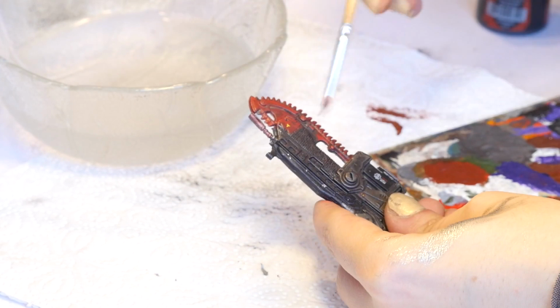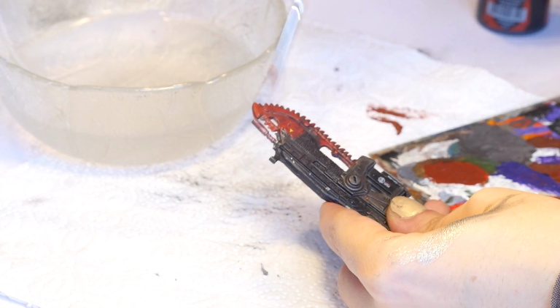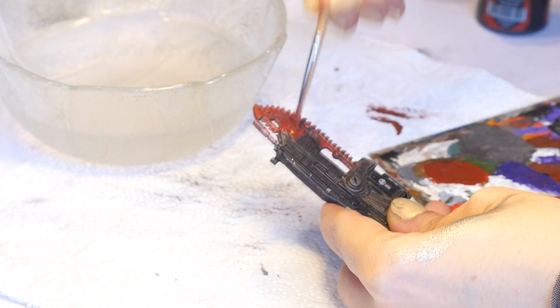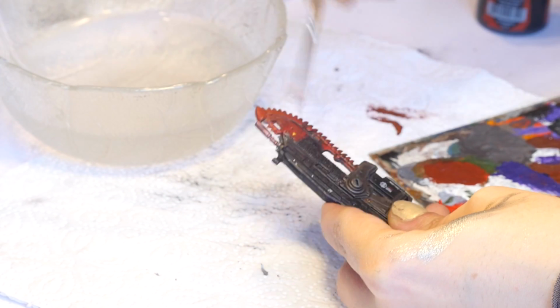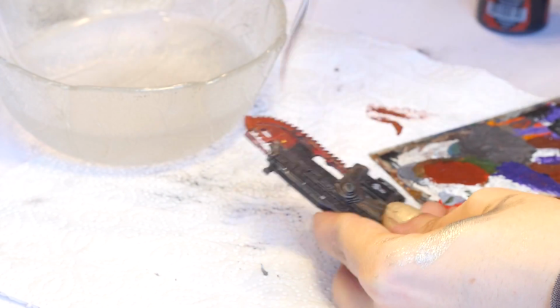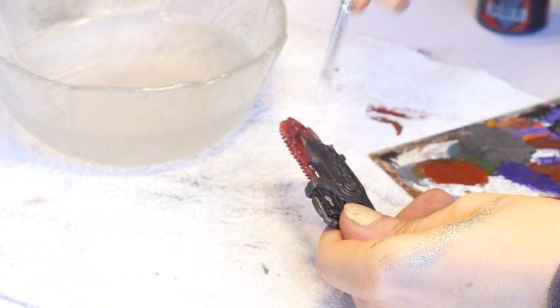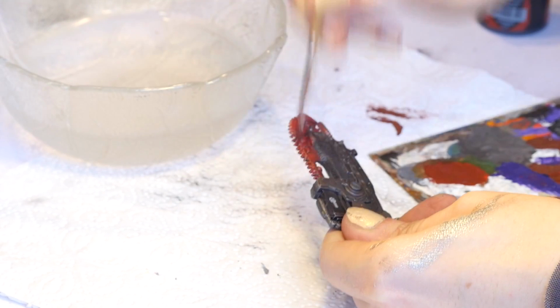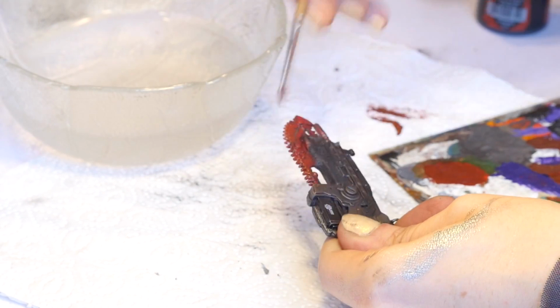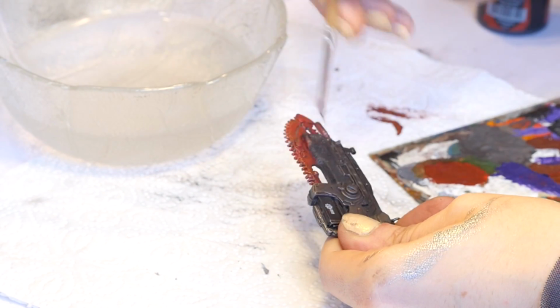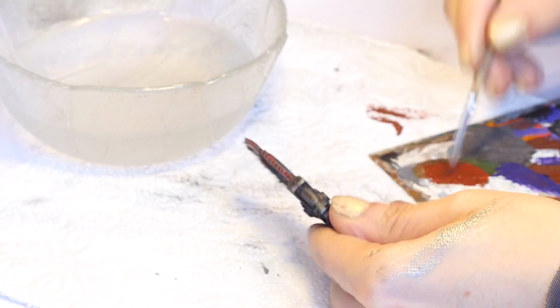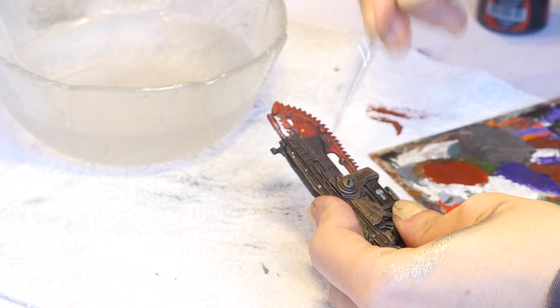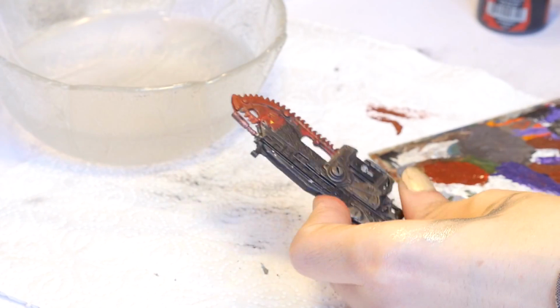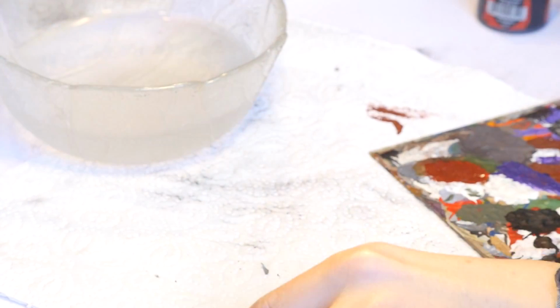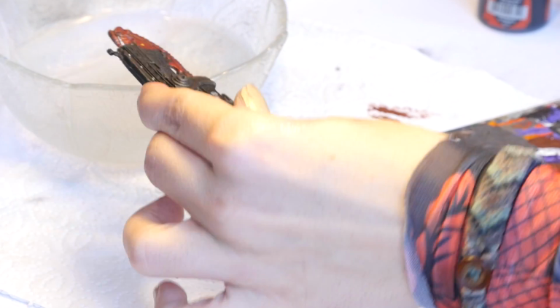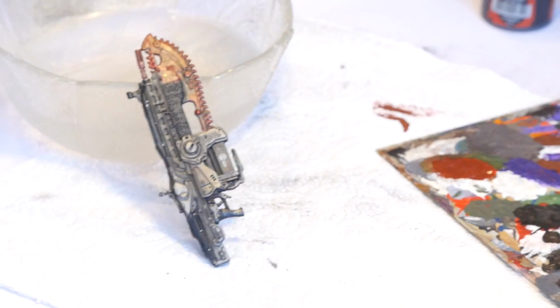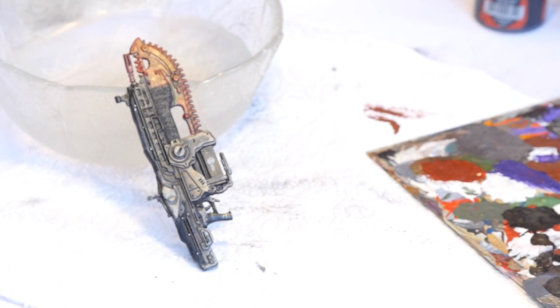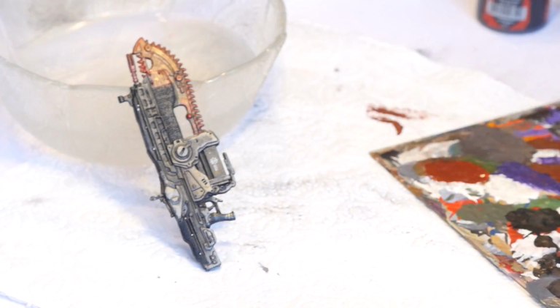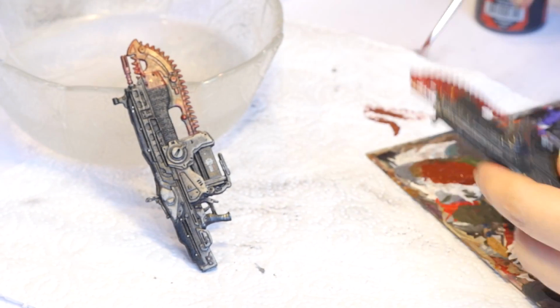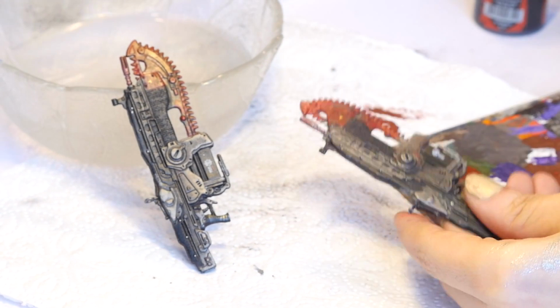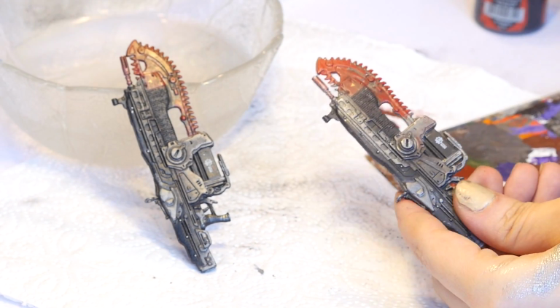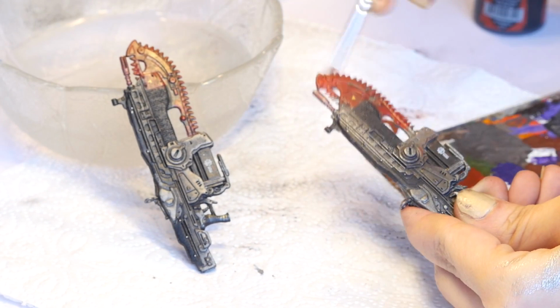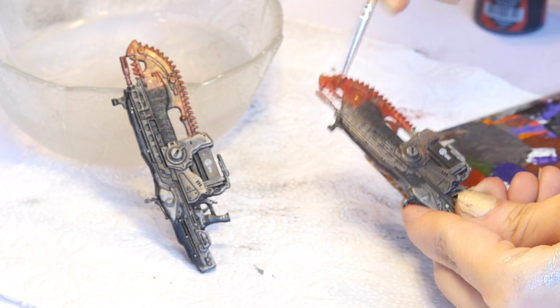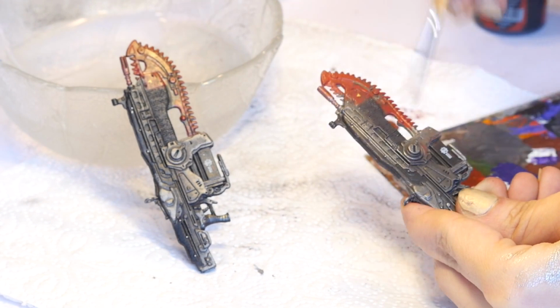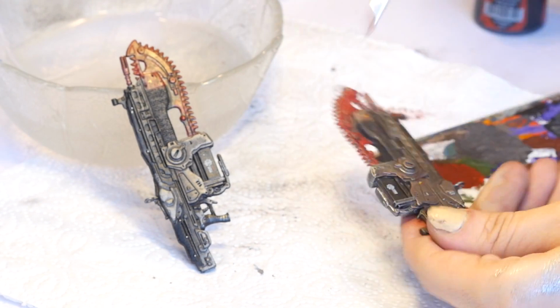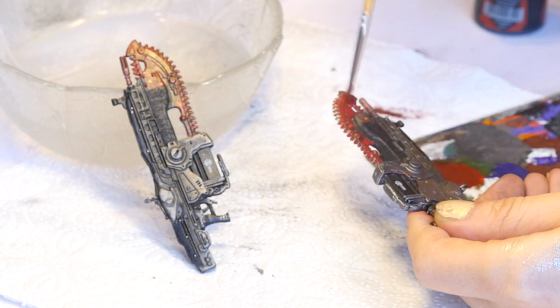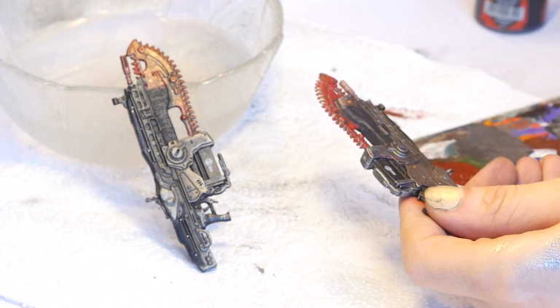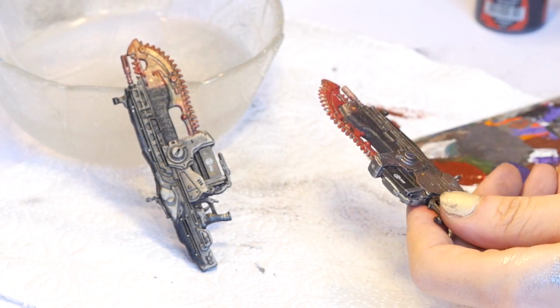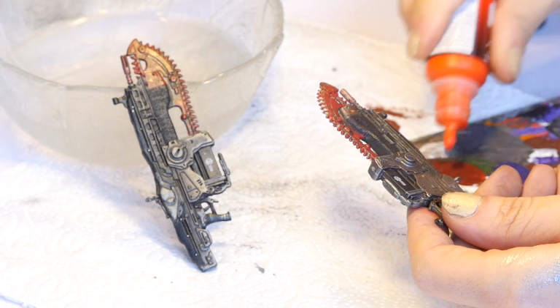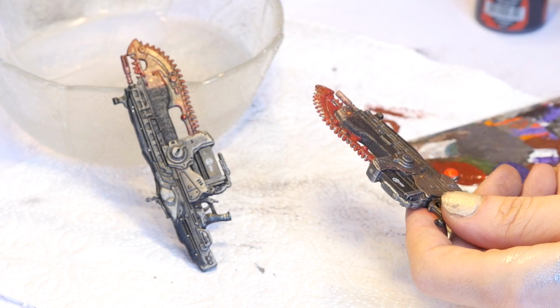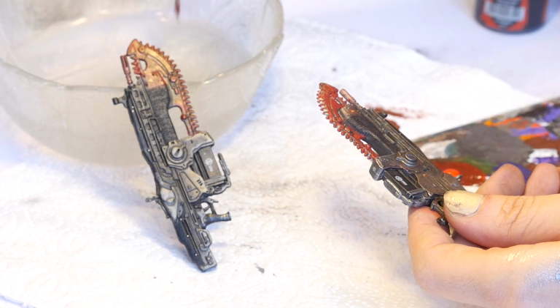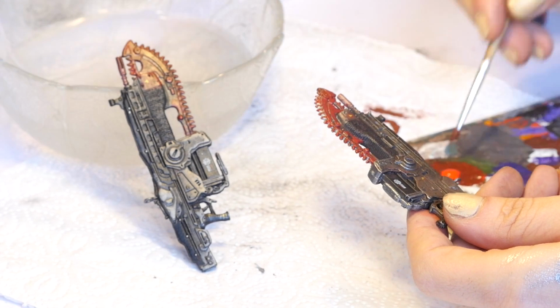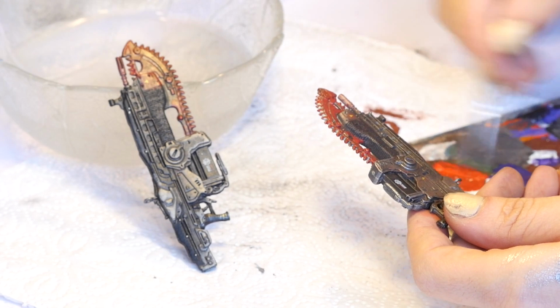In my Fallout Pip-Boy tutorial I show off a satin varnish that is great for metal objects. And with red acrylics you can also add some highlights to the blood on the Lancer.